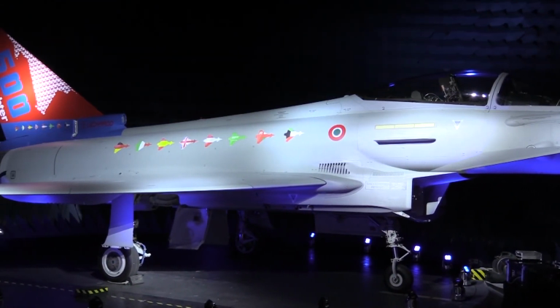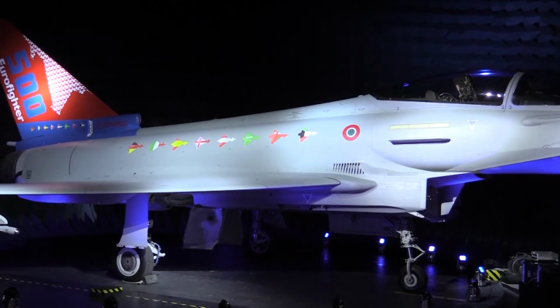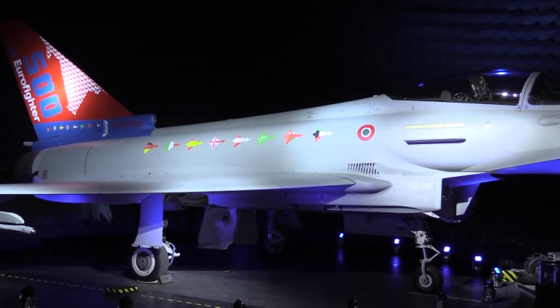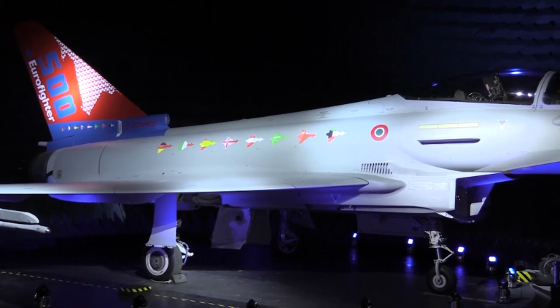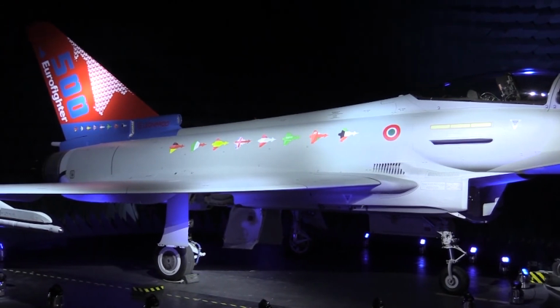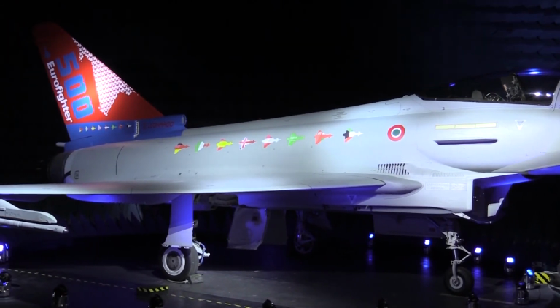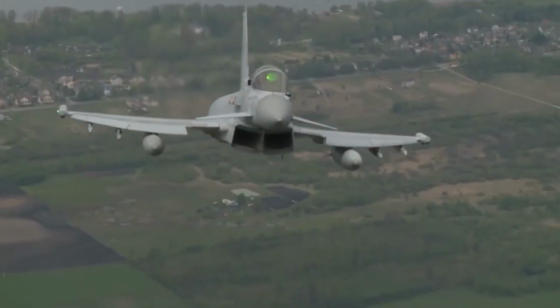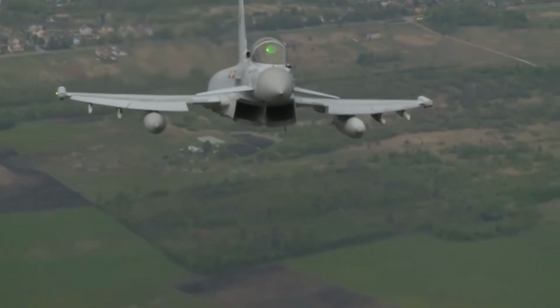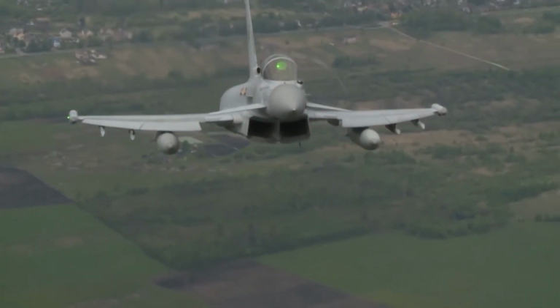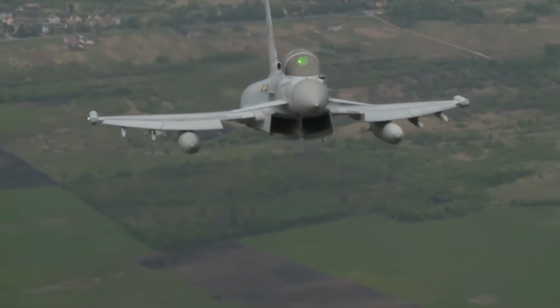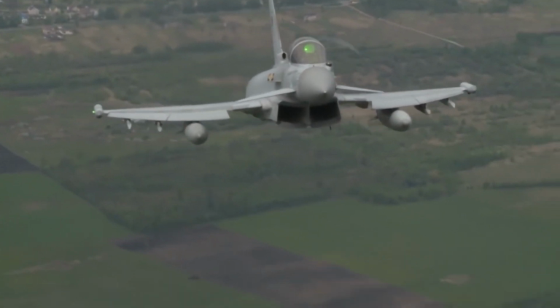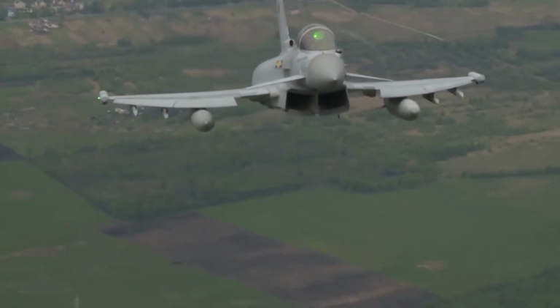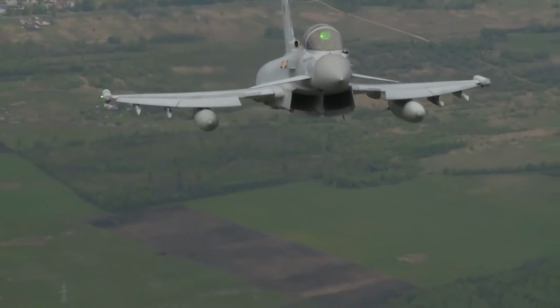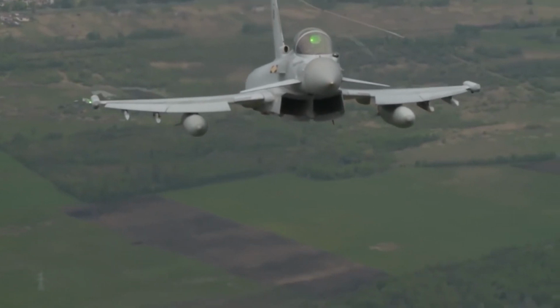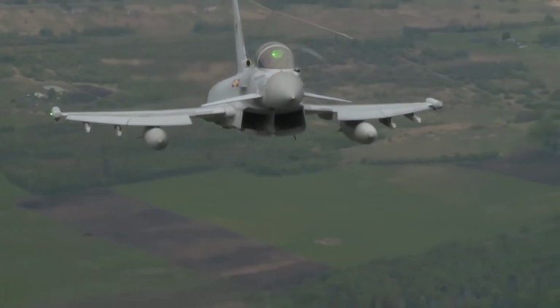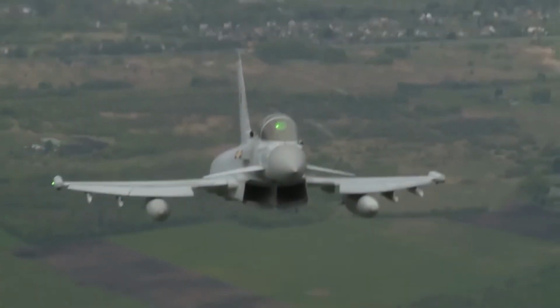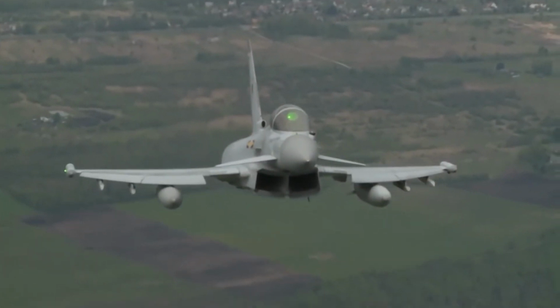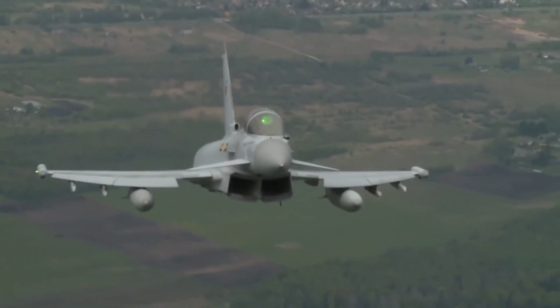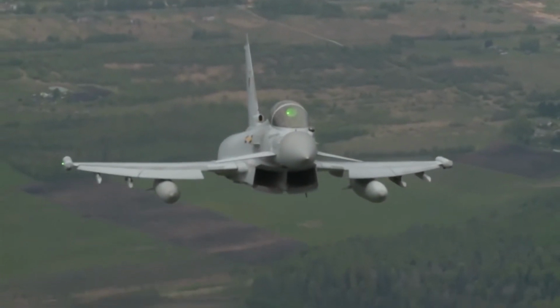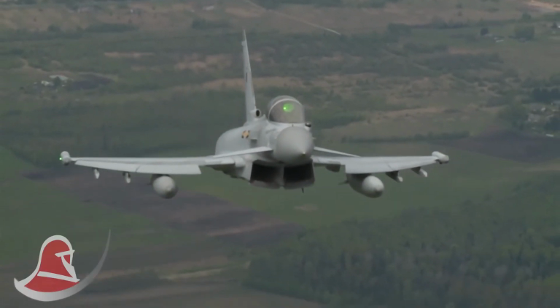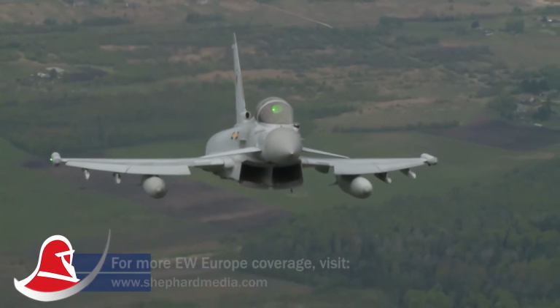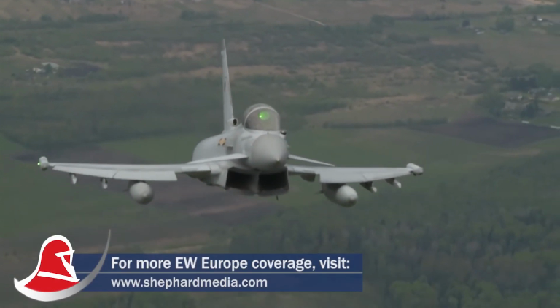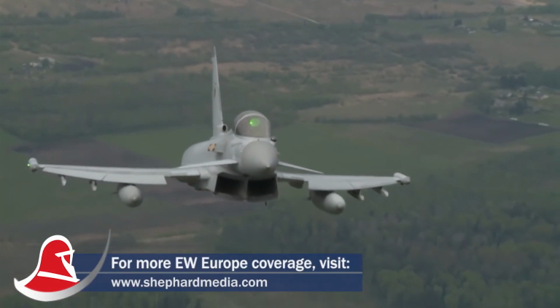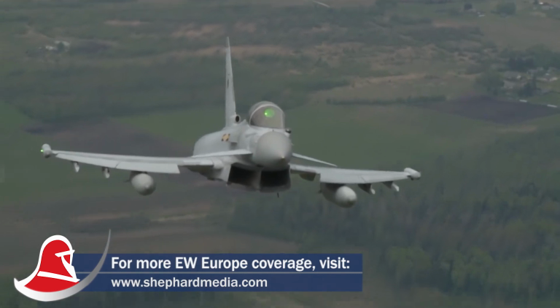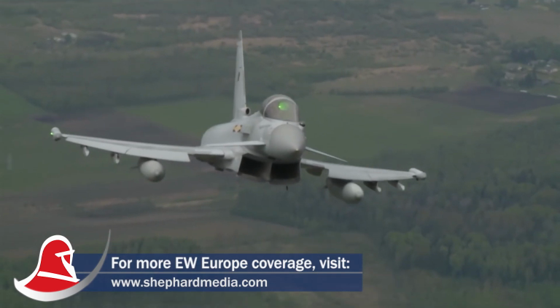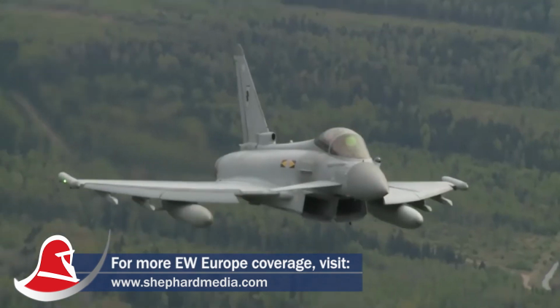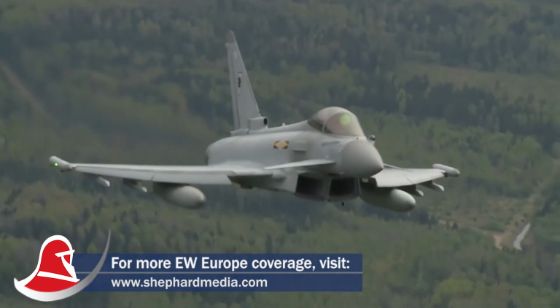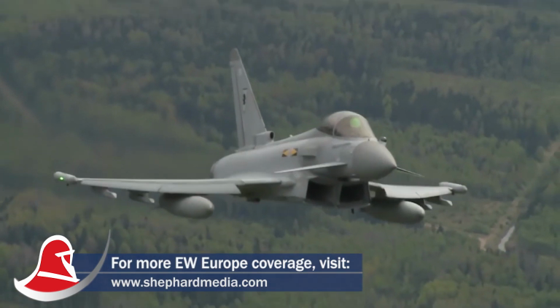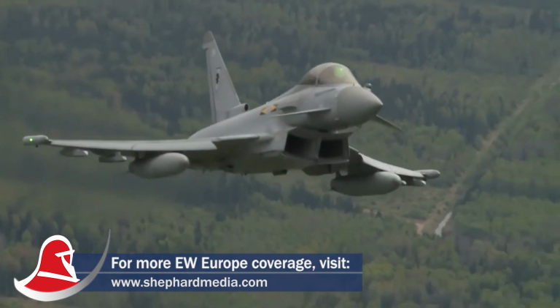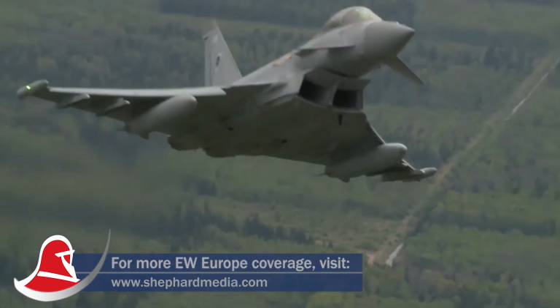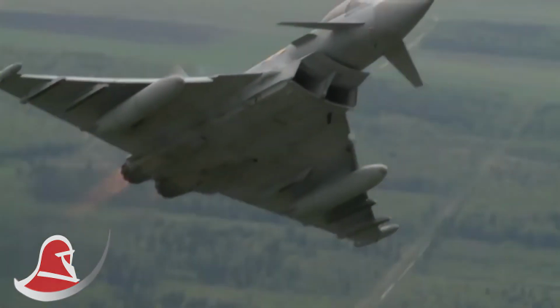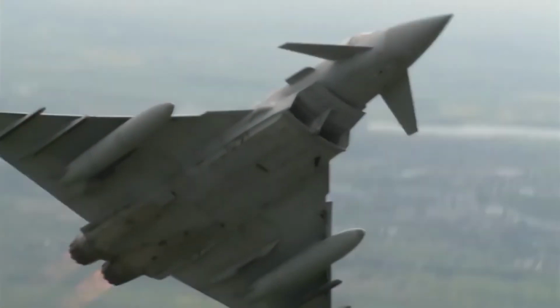For the future, the Typhoon may integrate similar capabilities to fifth generation aircraft such as the F-35, including sensor fusion, with one Leonardo official saying these upgrades will ensure success of the Eurofighter on the international market for many years ahead.